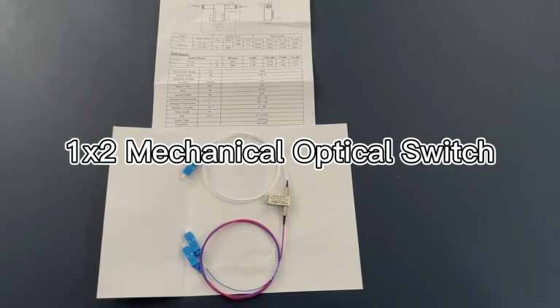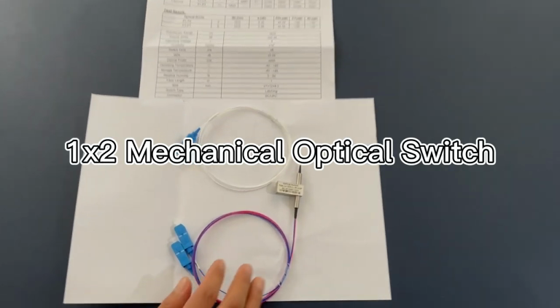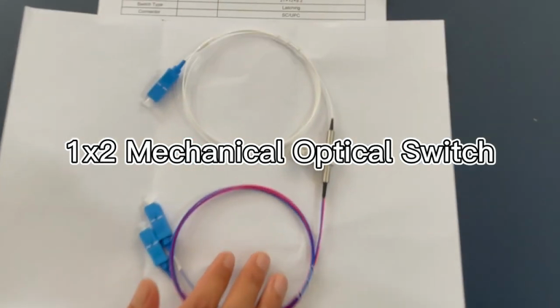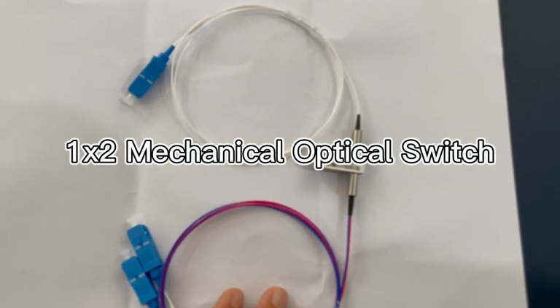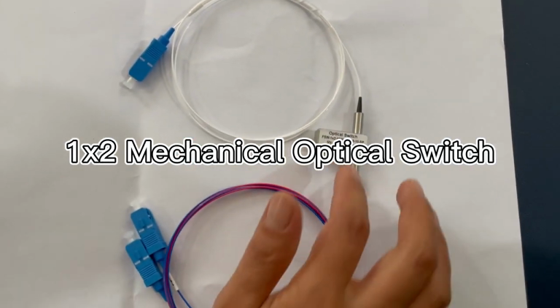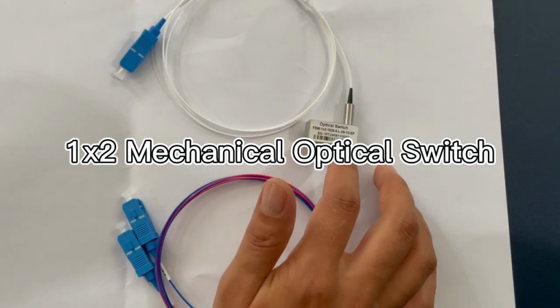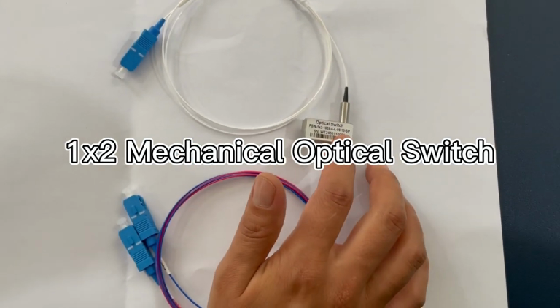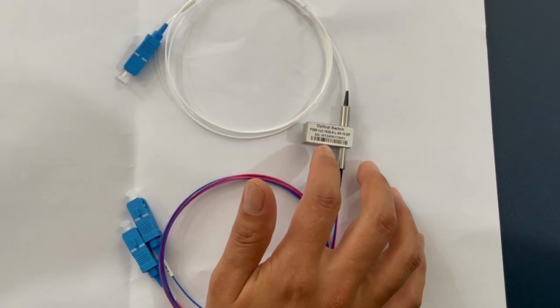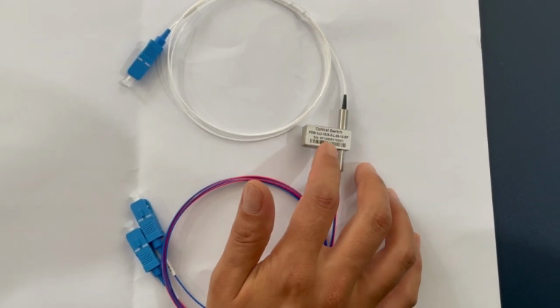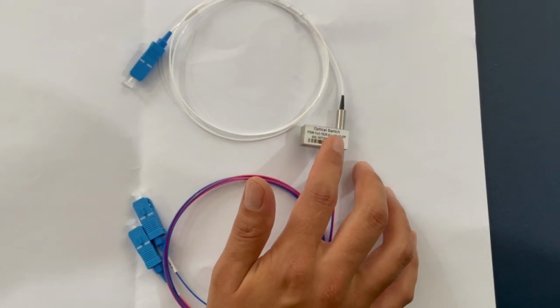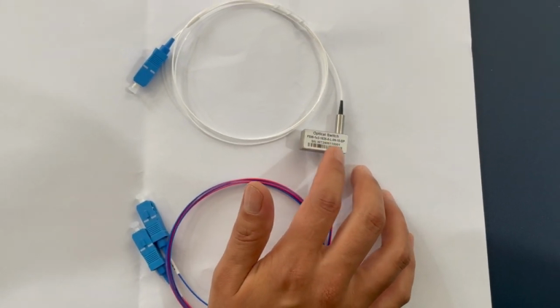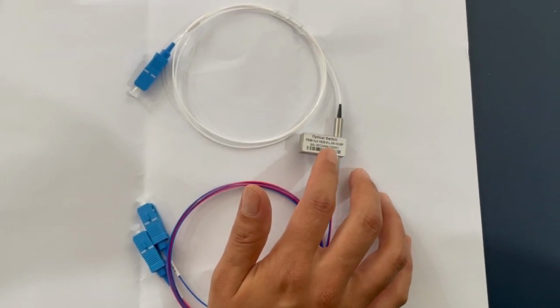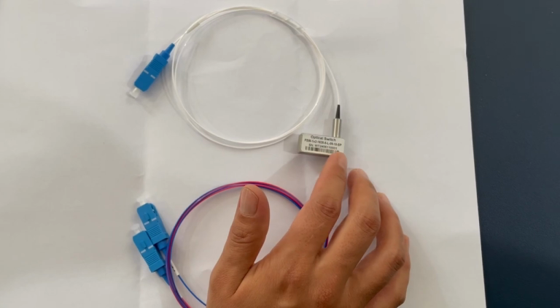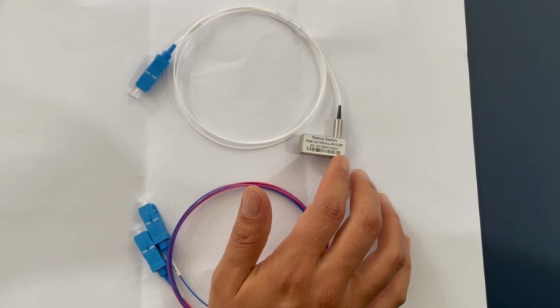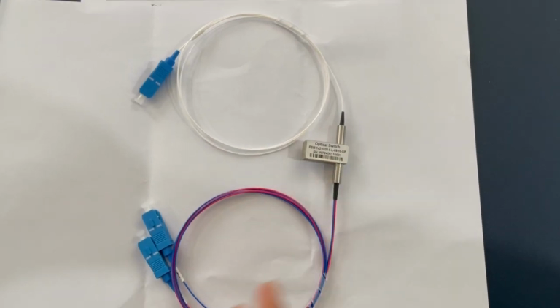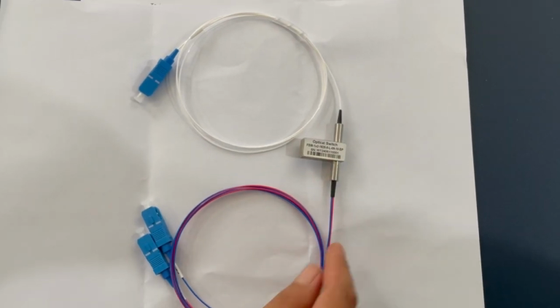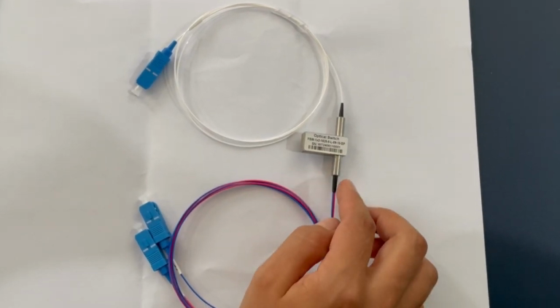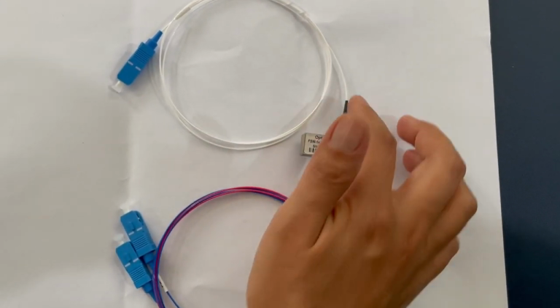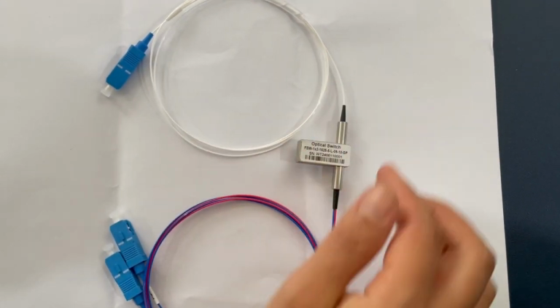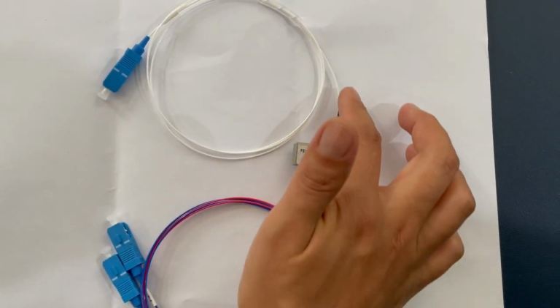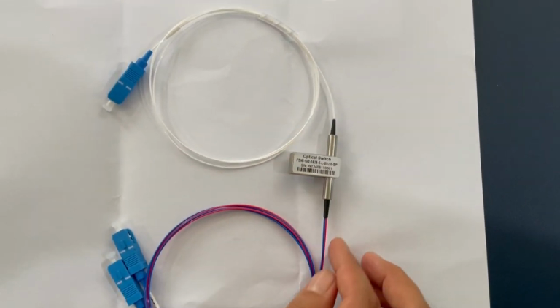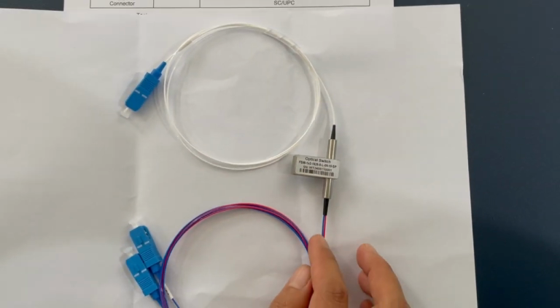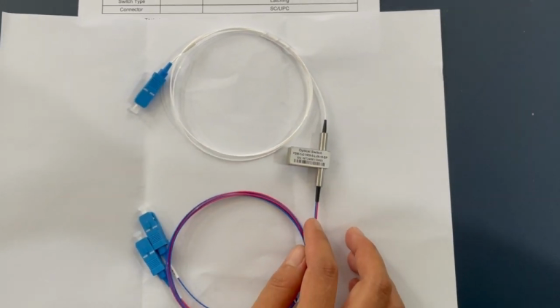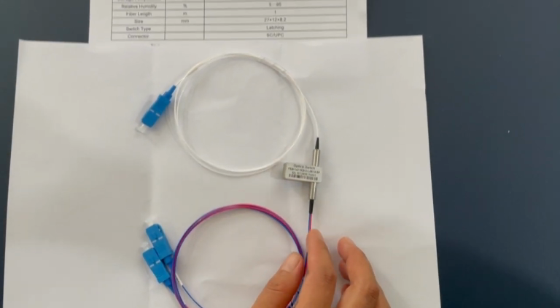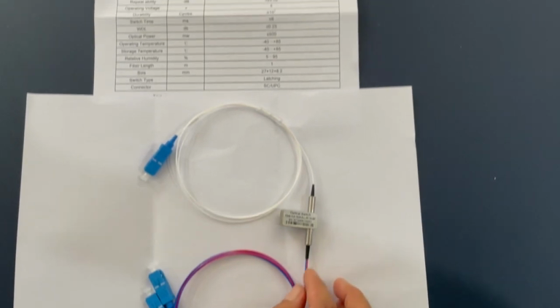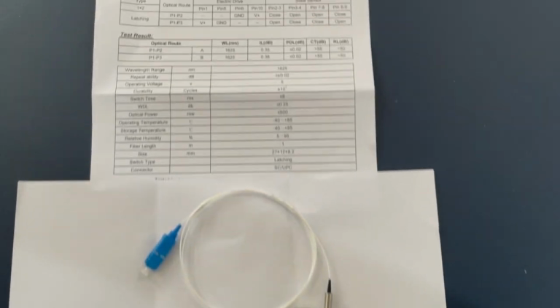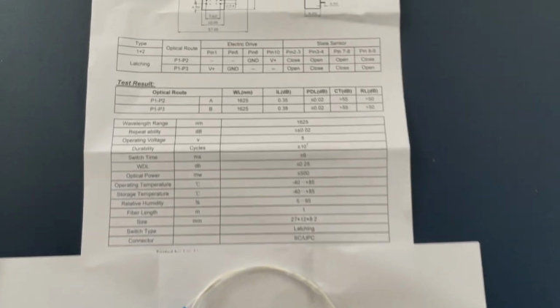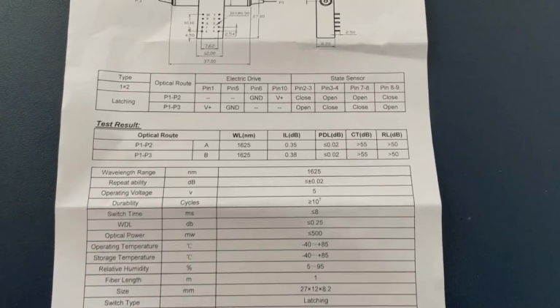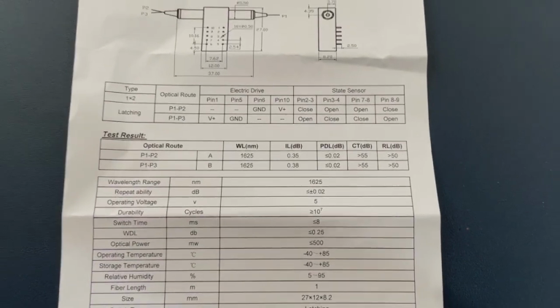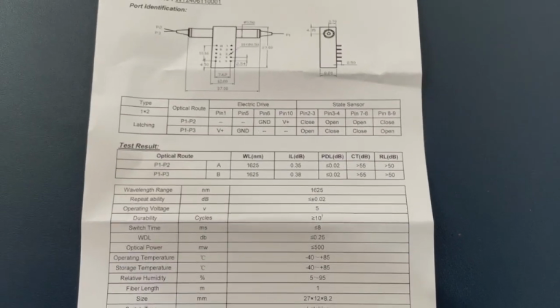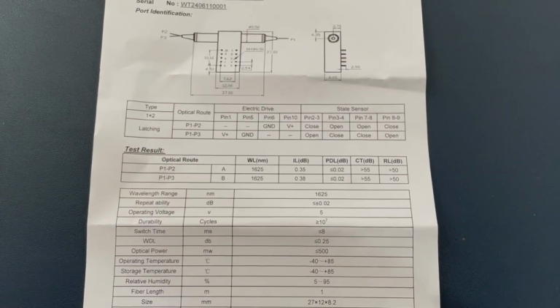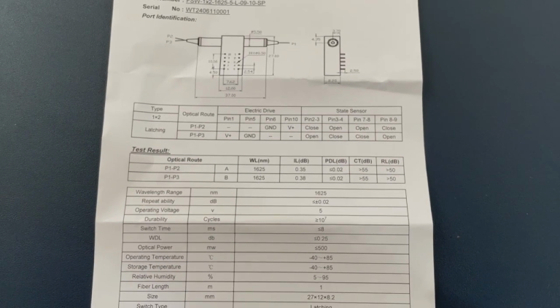This is the two-way fiber switch. You can see this is the part number and product name. When we have white in and green, and red and blue out, the connector is LC-UPC.